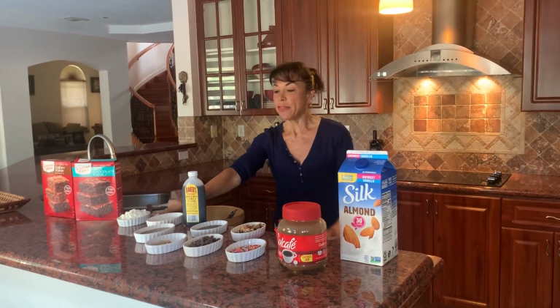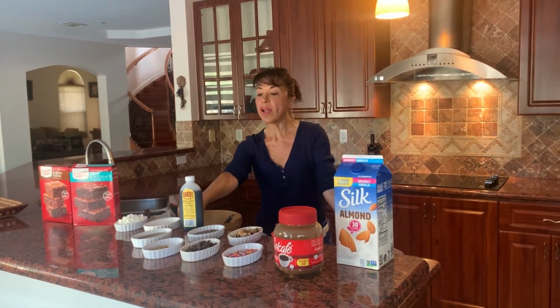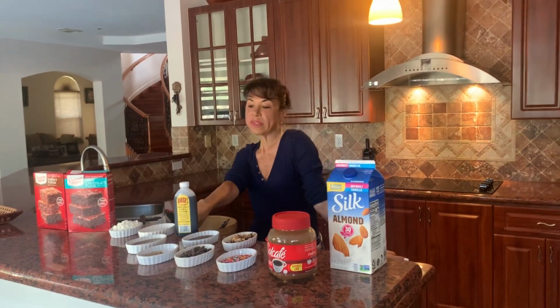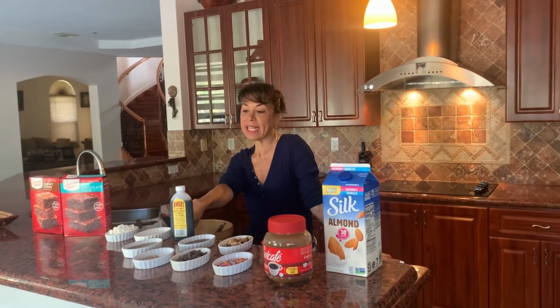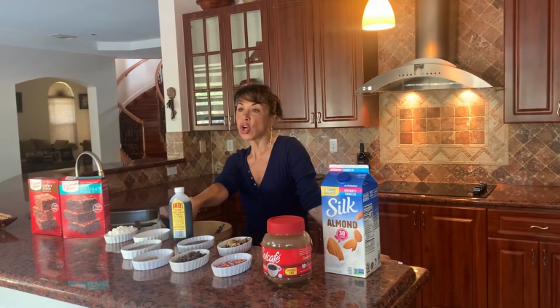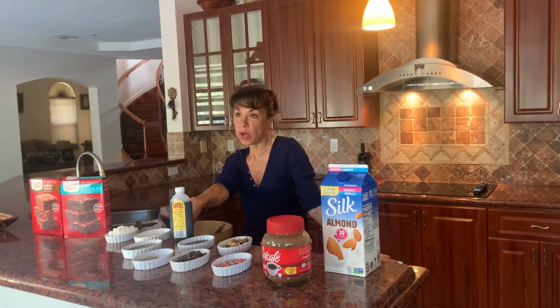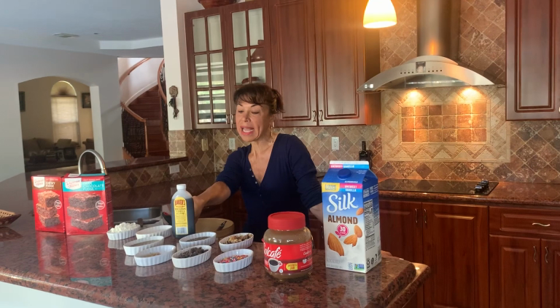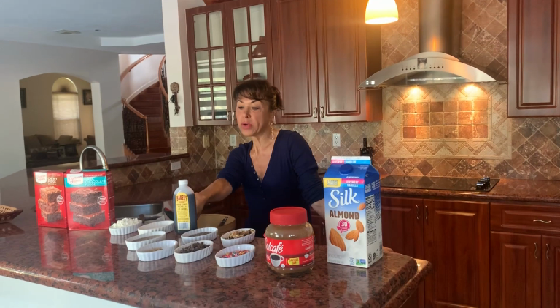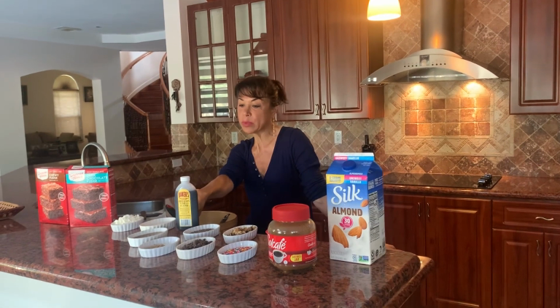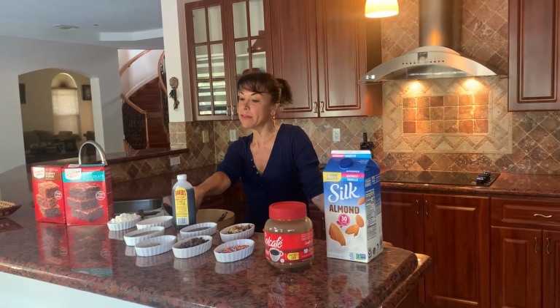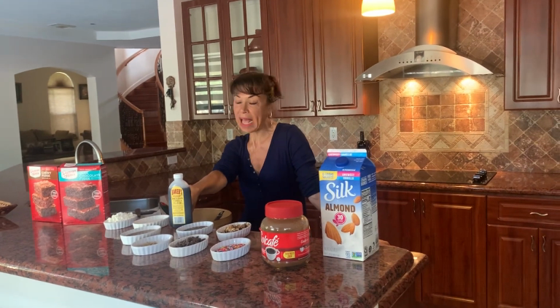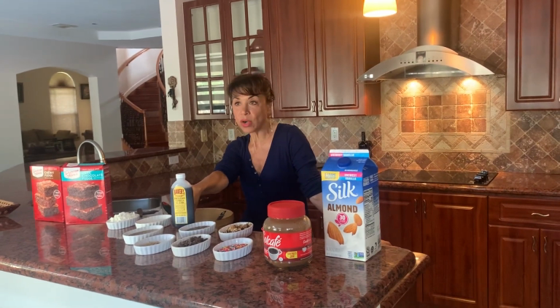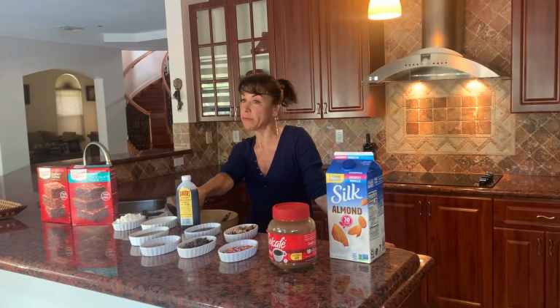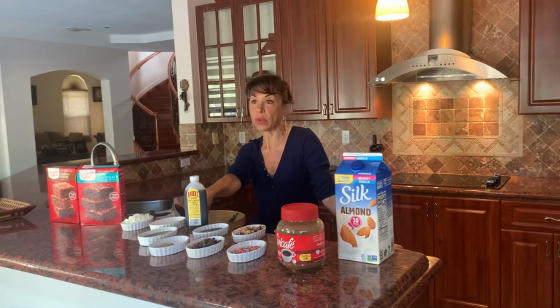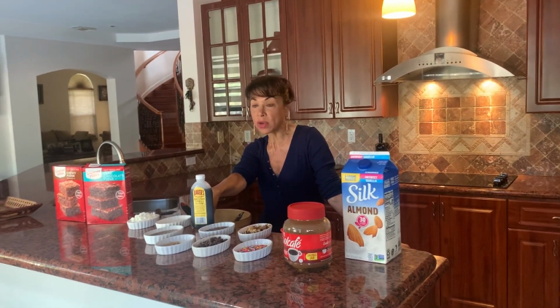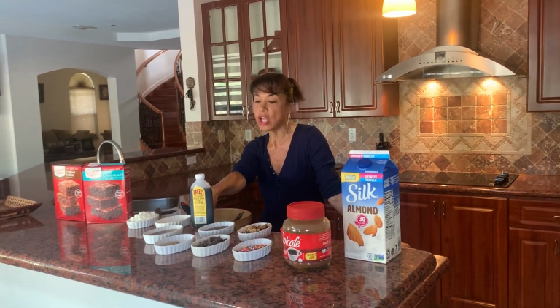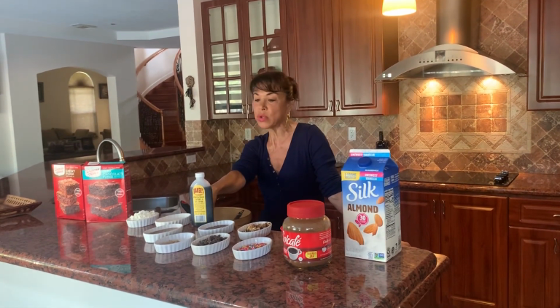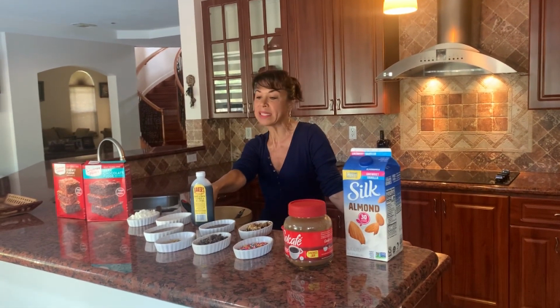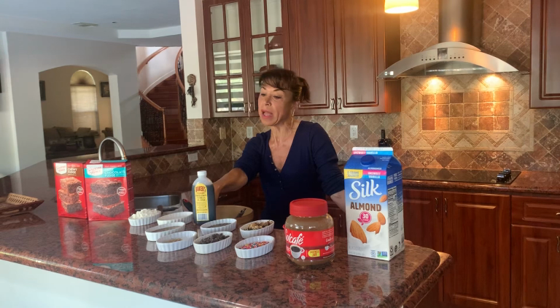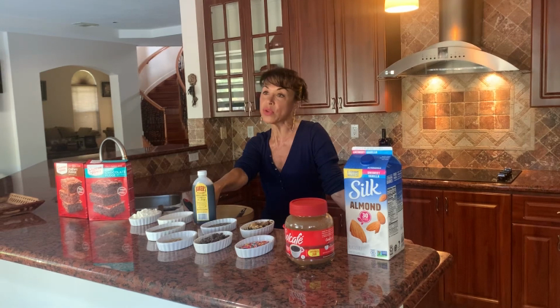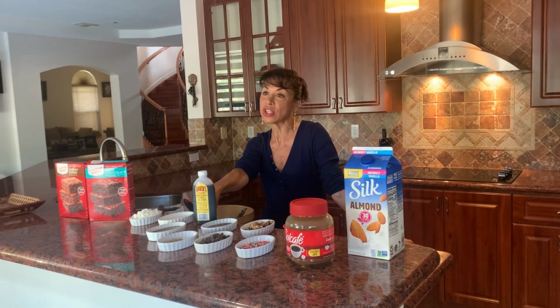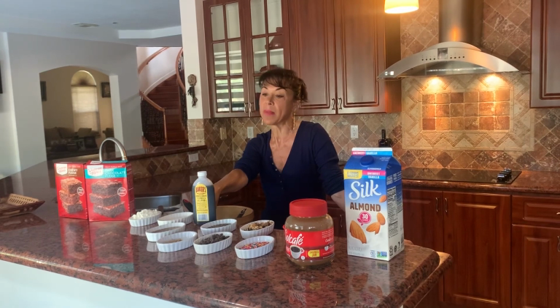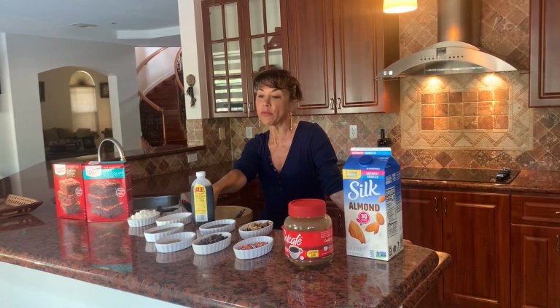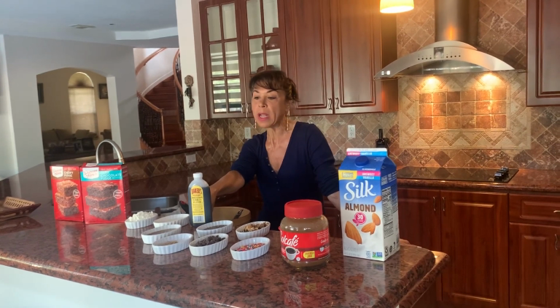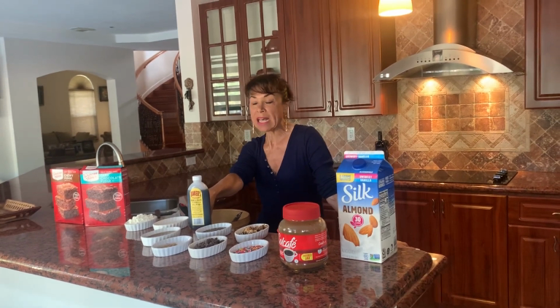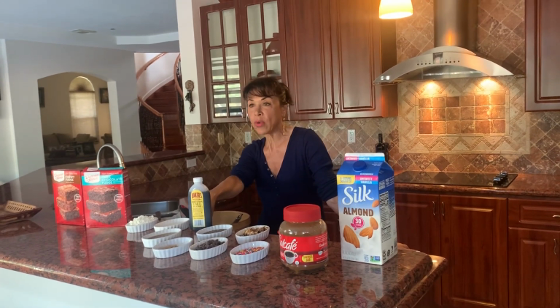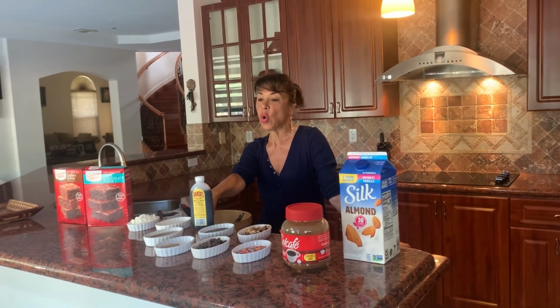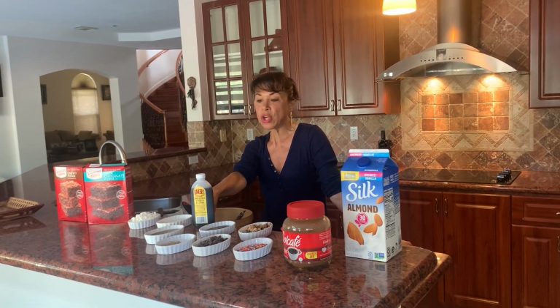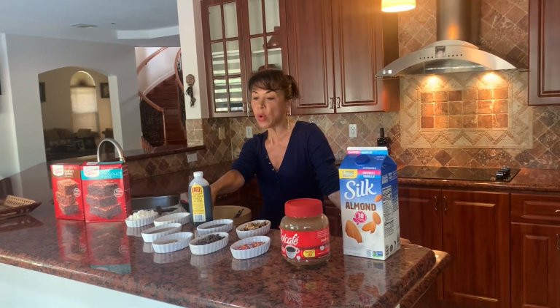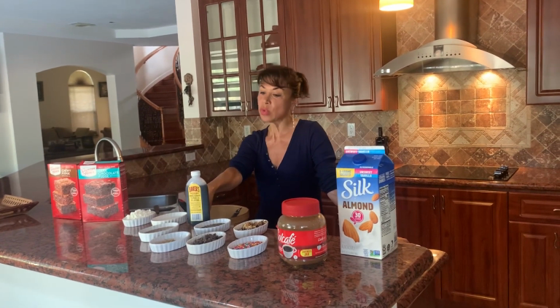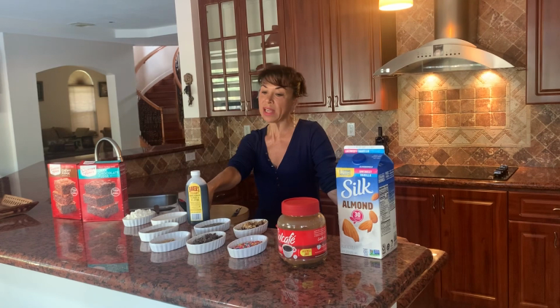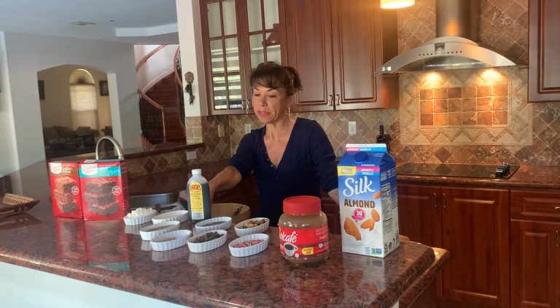The oil that I'm using today is coconut oil — four tablespoons. If you don't have coconut oil or don't like coconut oil, you can use any type. I prefer you opt for safflower or canola oil, which is a lot healthier.